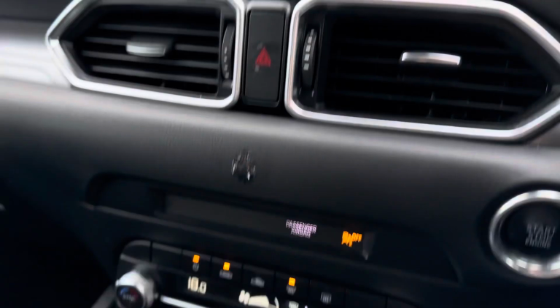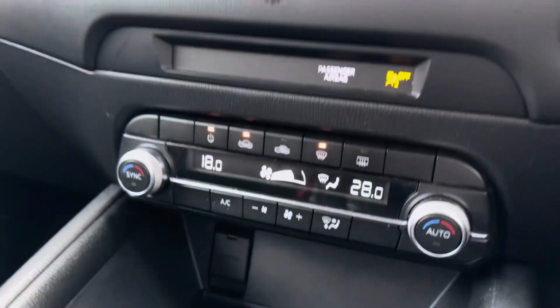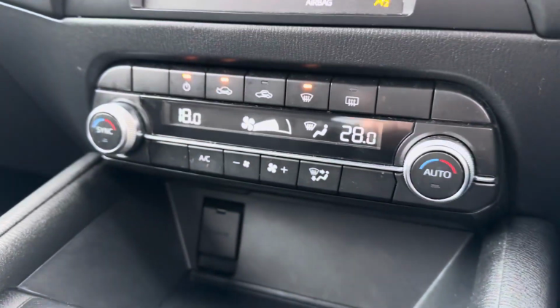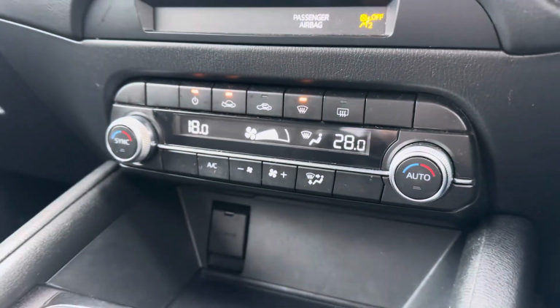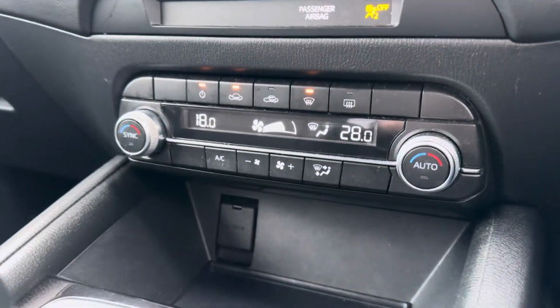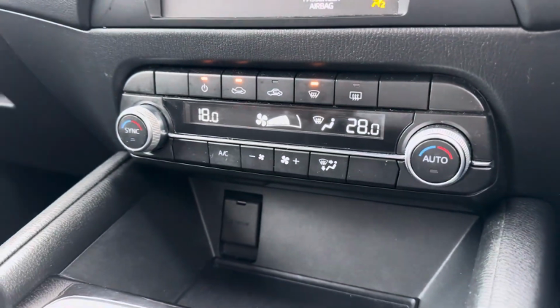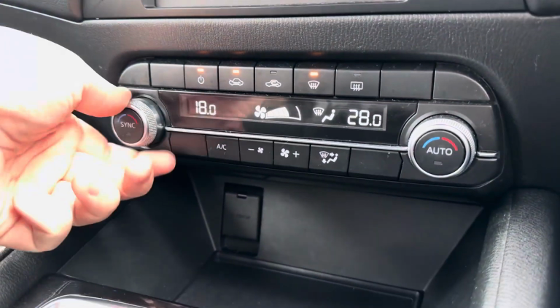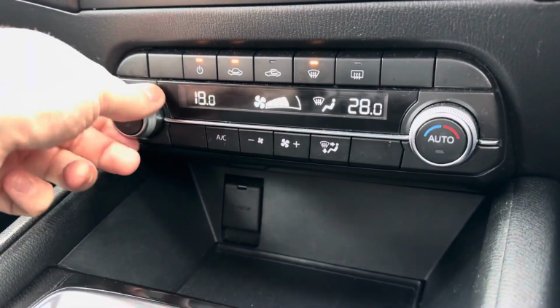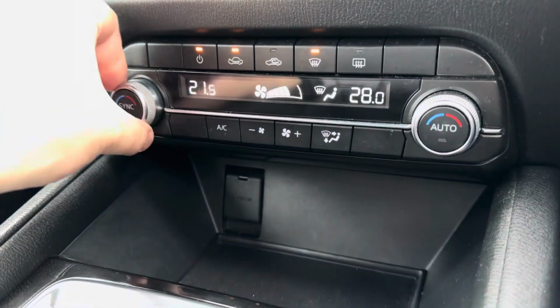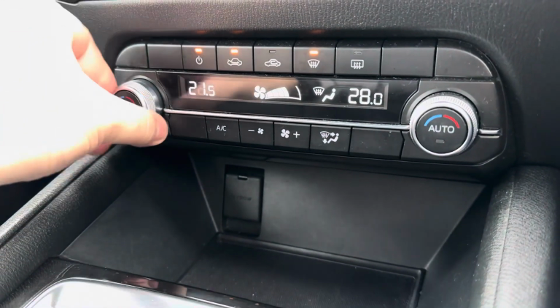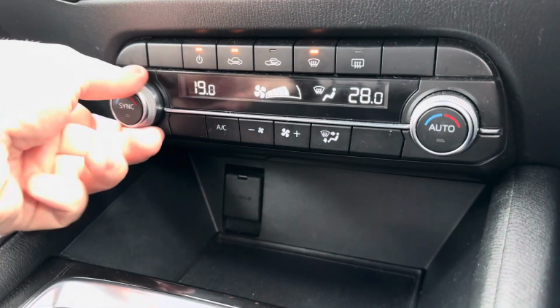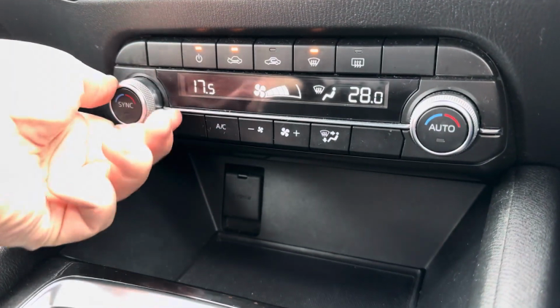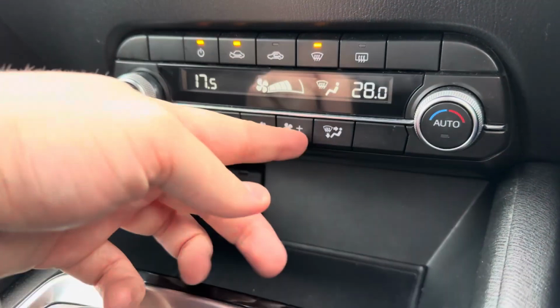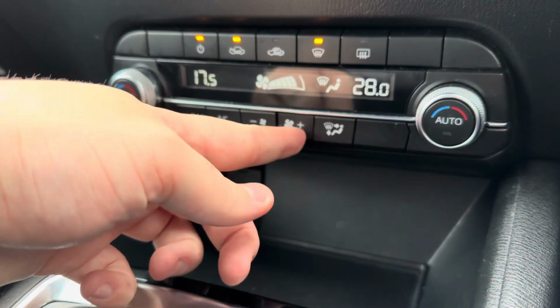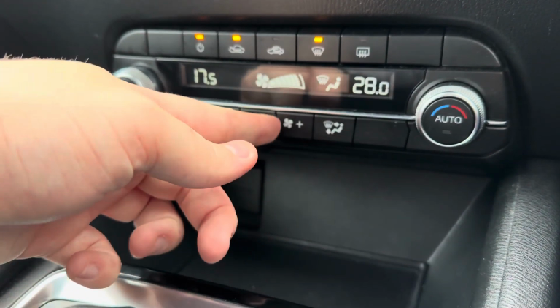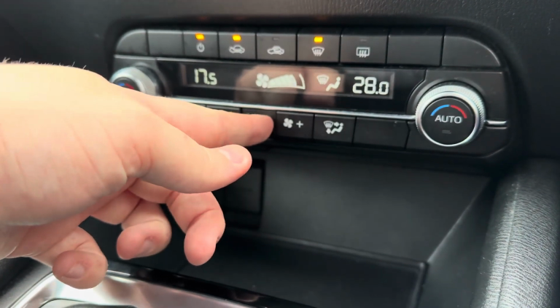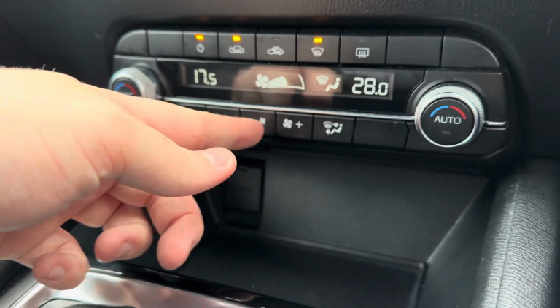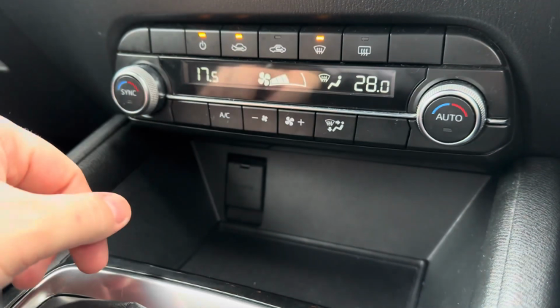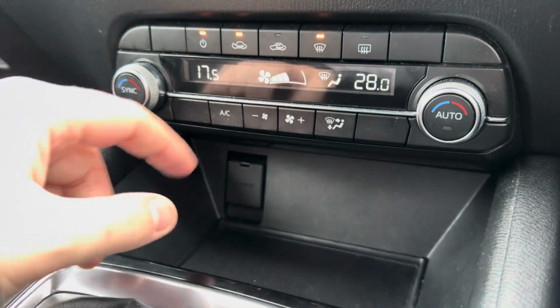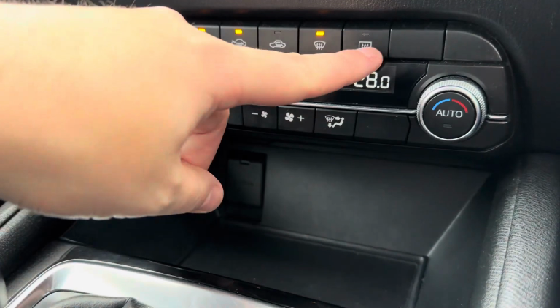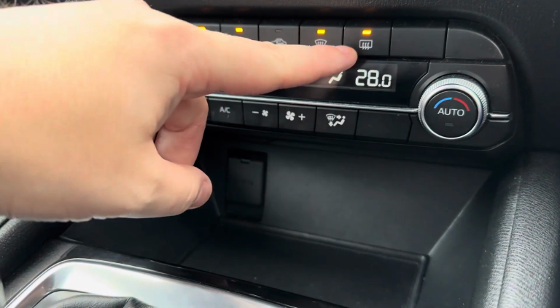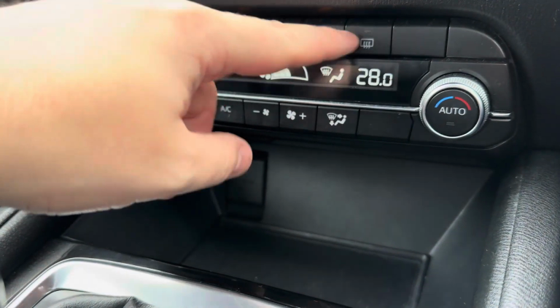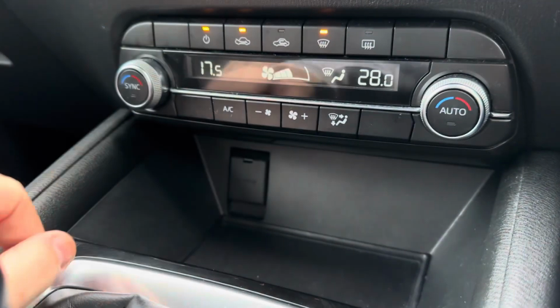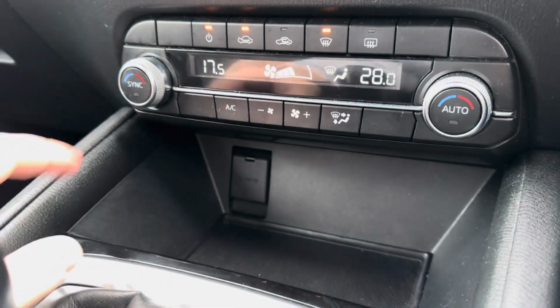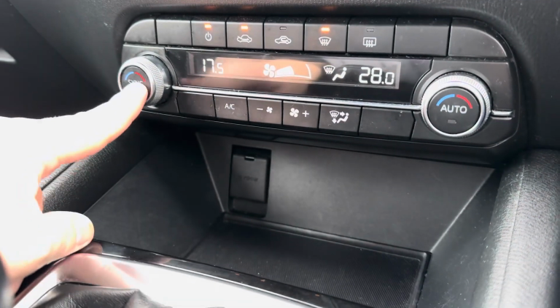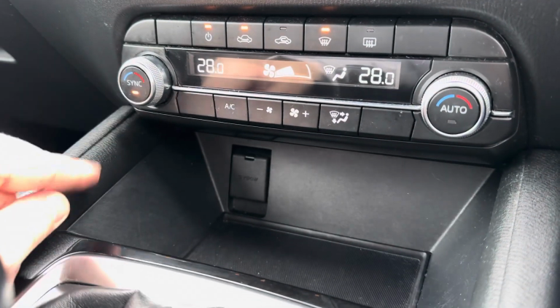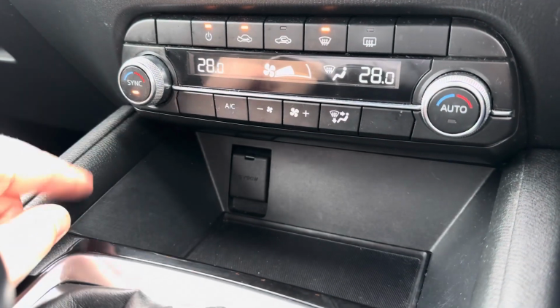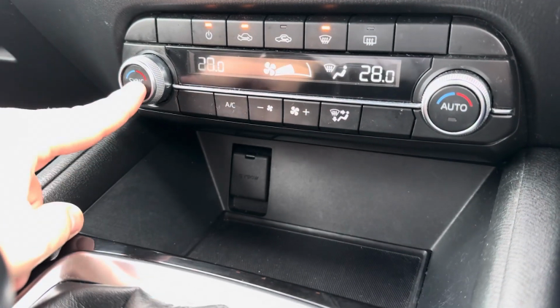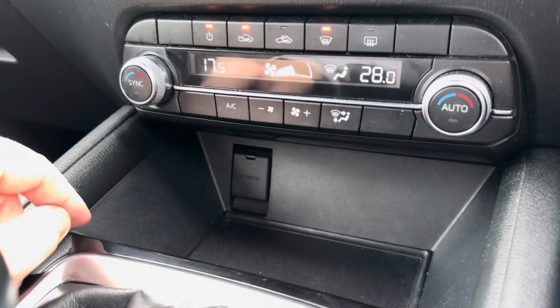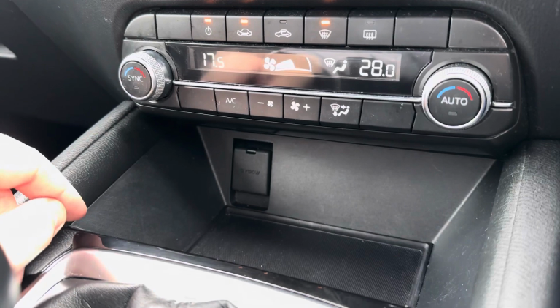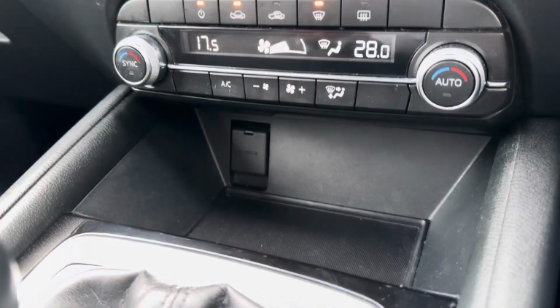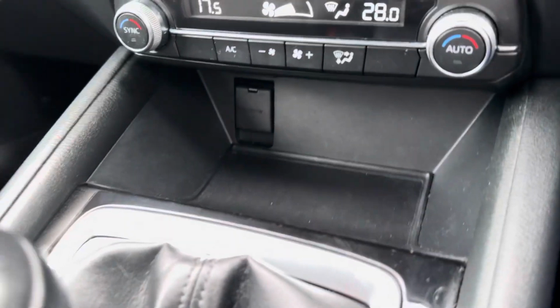Moving on down, you do get the dual zone climate controller, which is very handy as it saves on arguments between the passenger and driver since everyone can be at their preferred temperature. It's also very easy to navigate because it comes with dials and buttons if the touchscreen isn't to your taste.